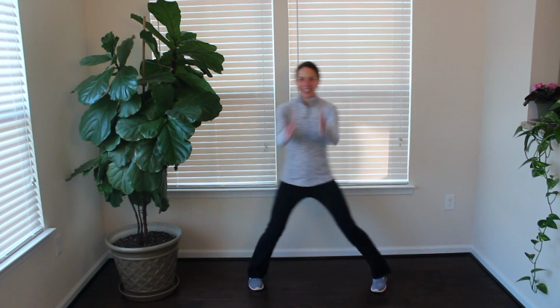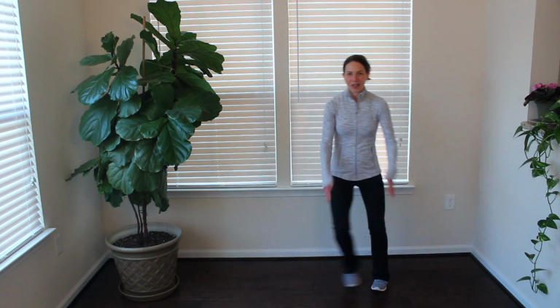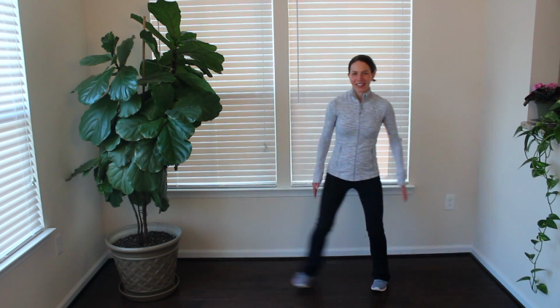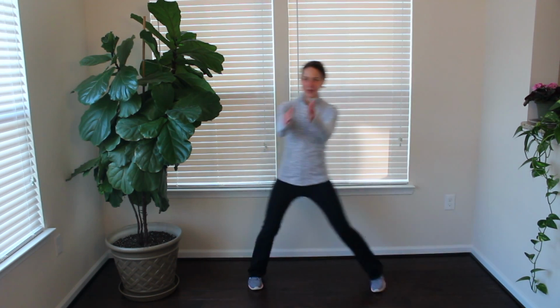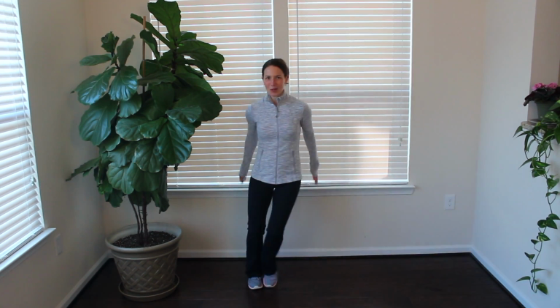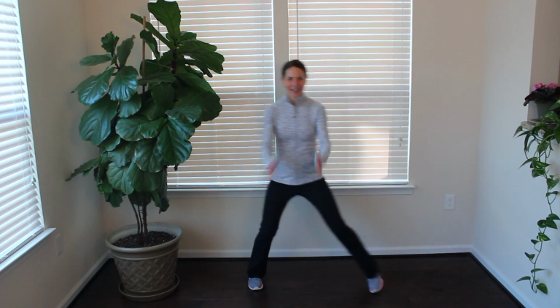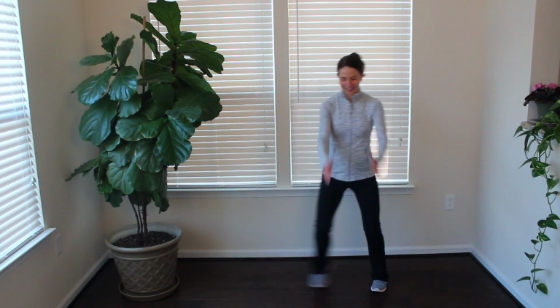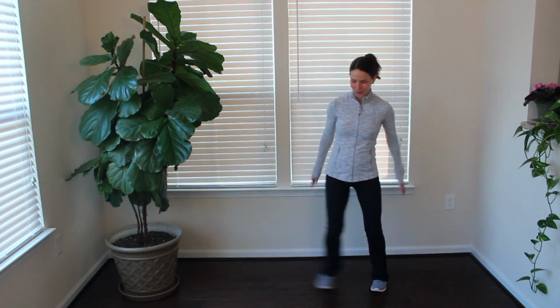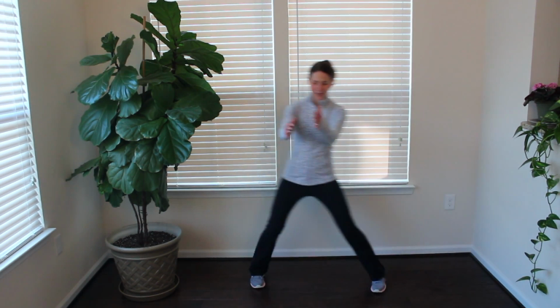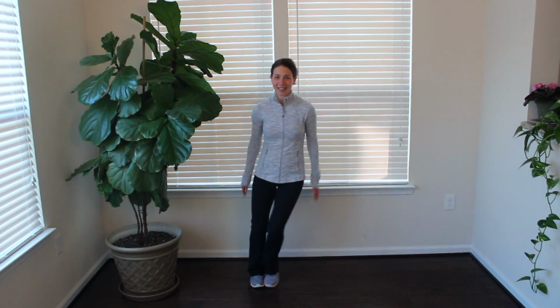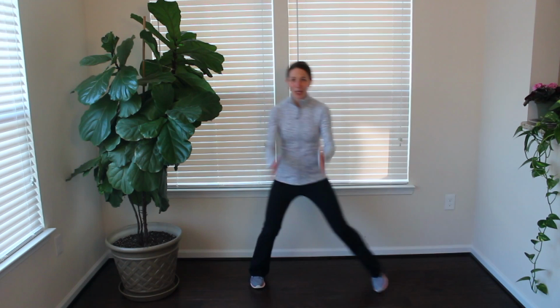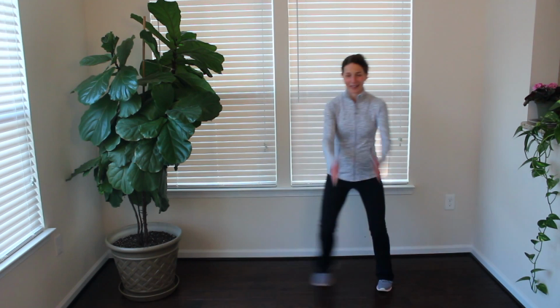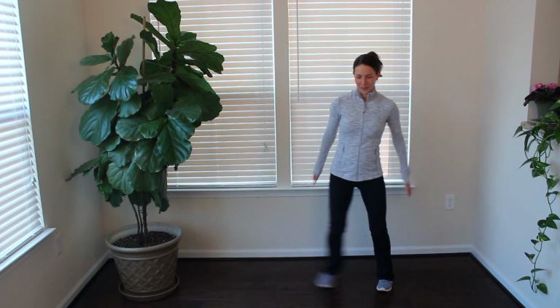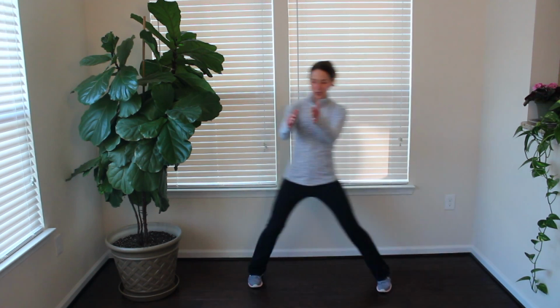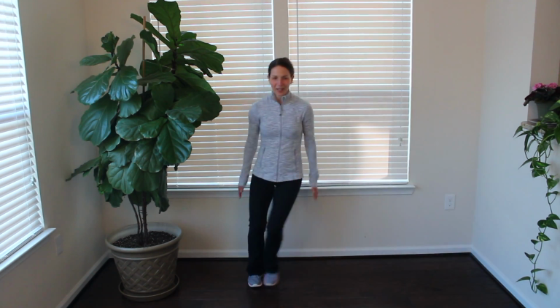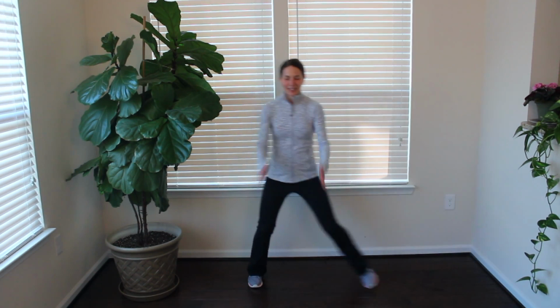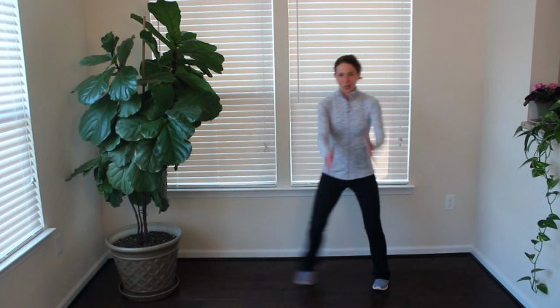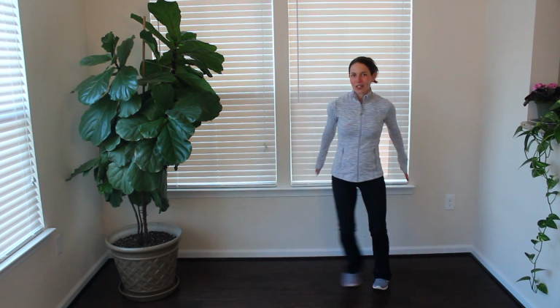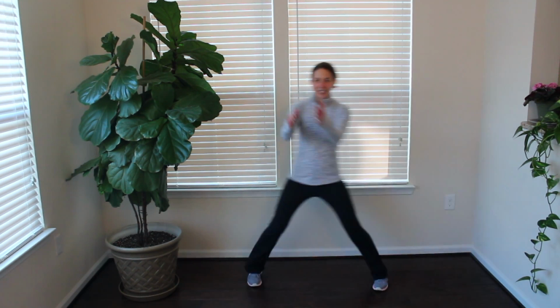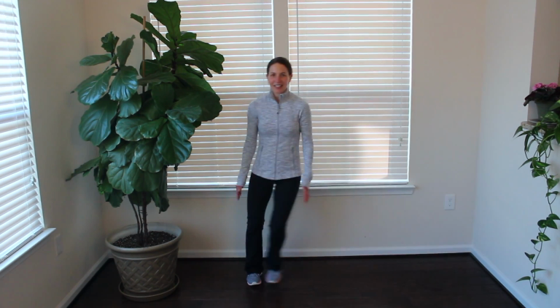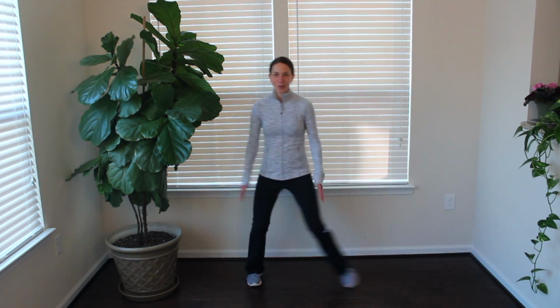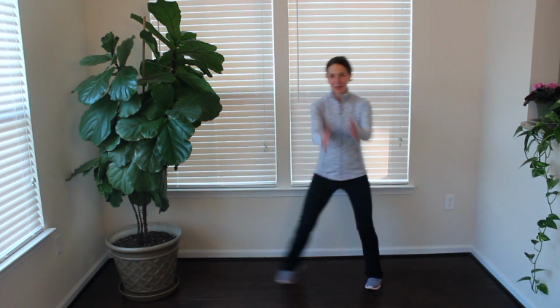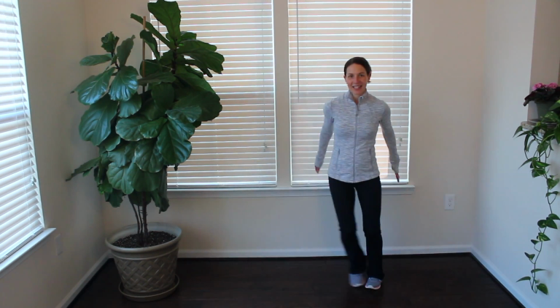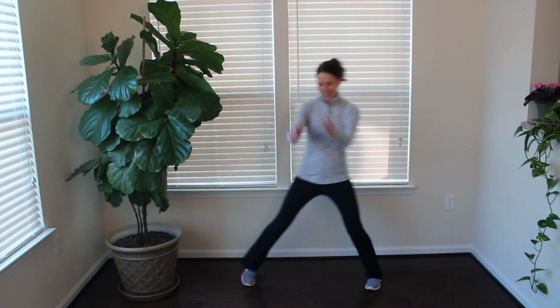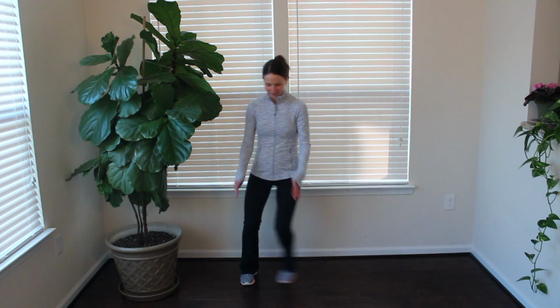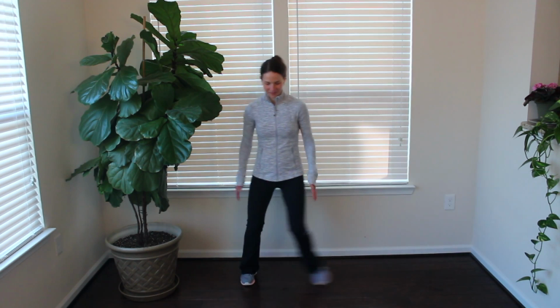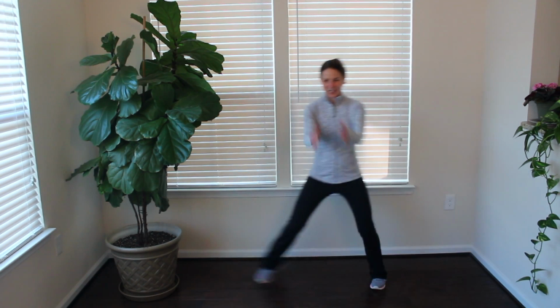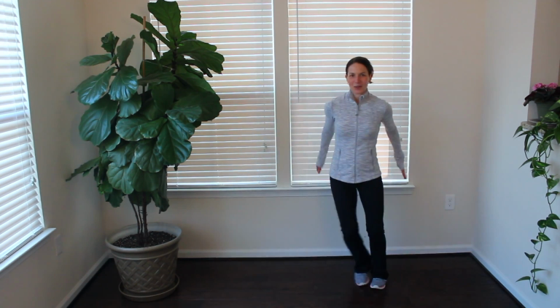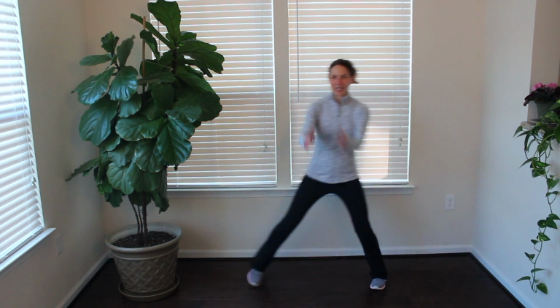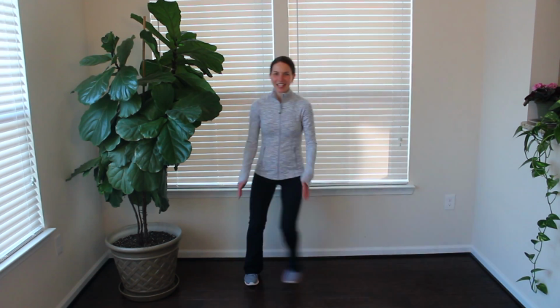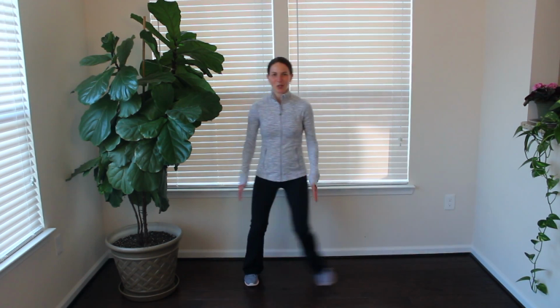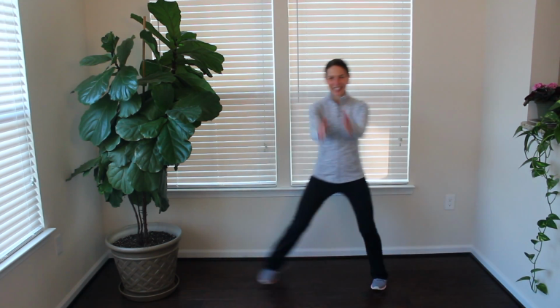Keep it going. We're almost there. These 45 seconds, they go by quick. That's a great burst of activity to break up that sitting time. So keep it here. 10 more seconds.